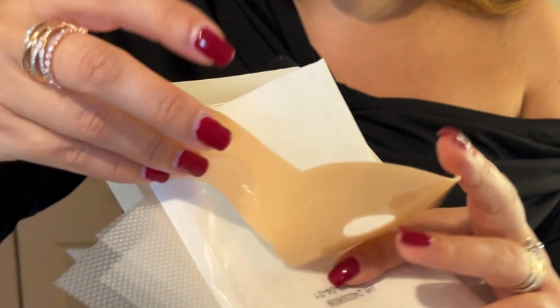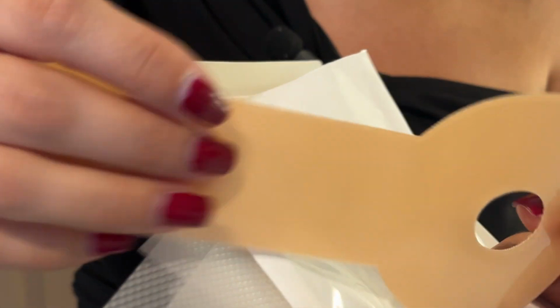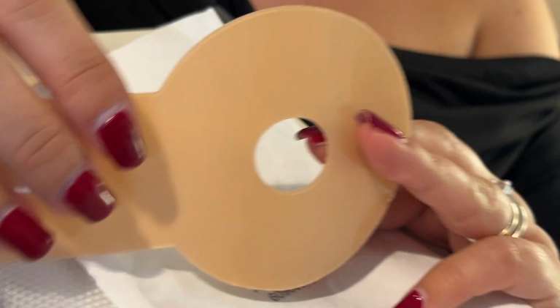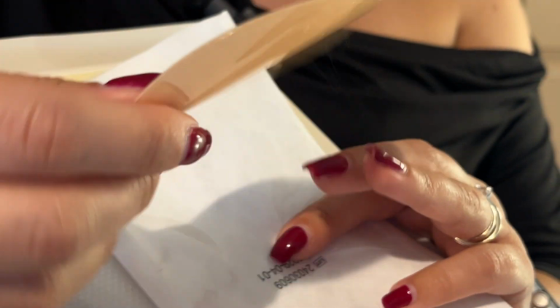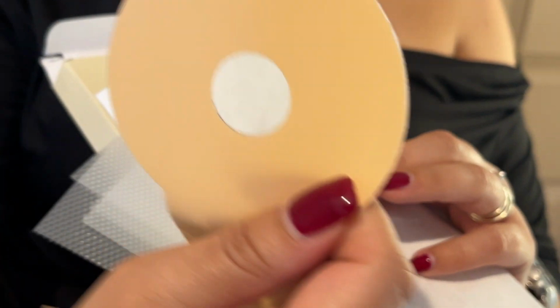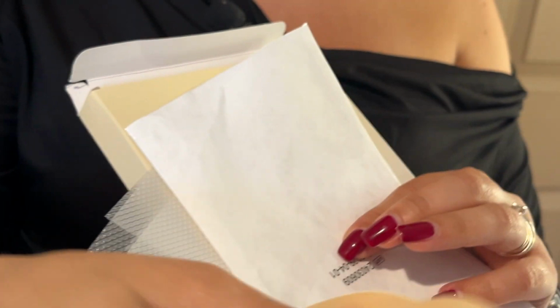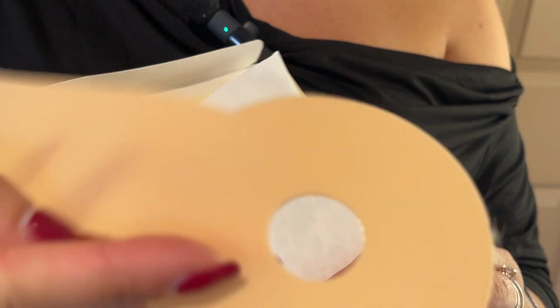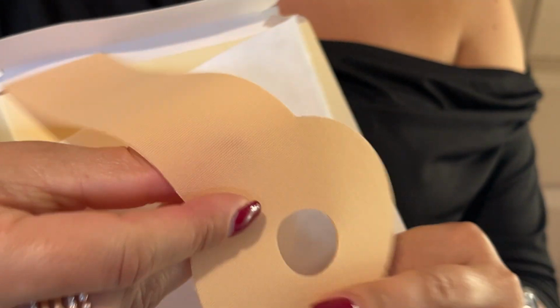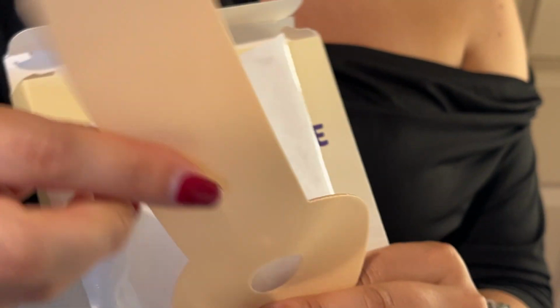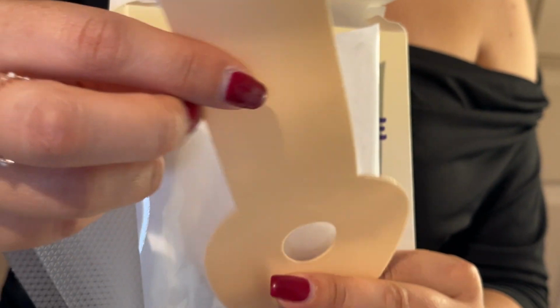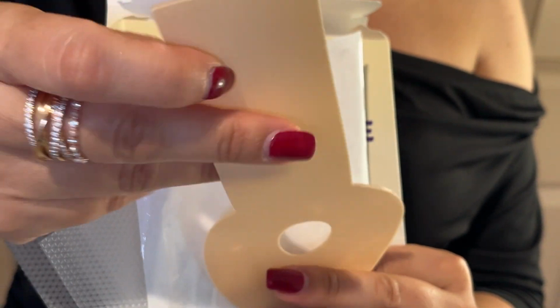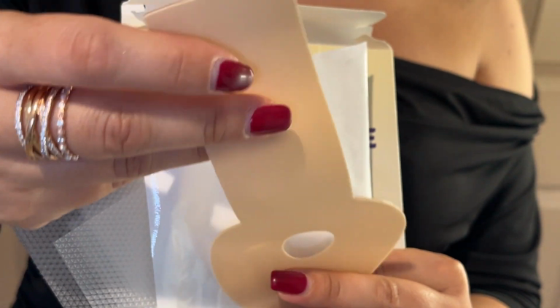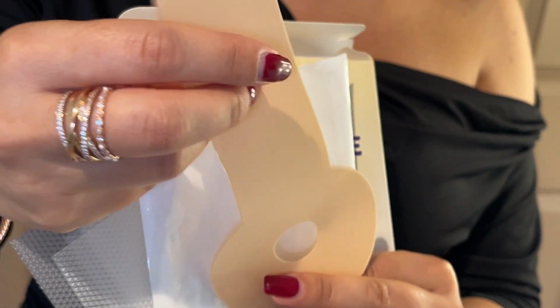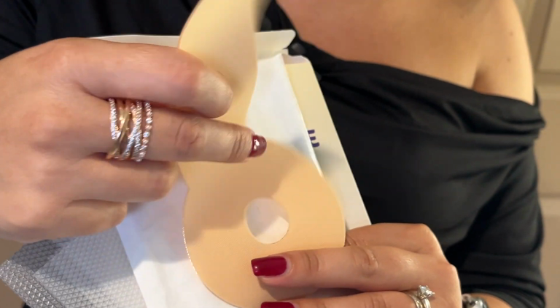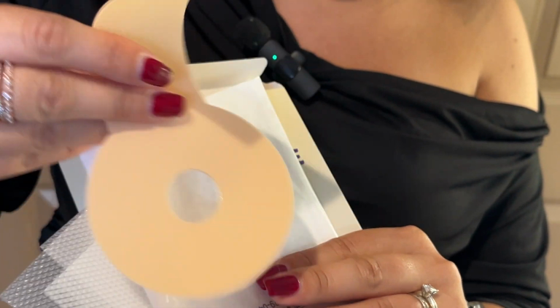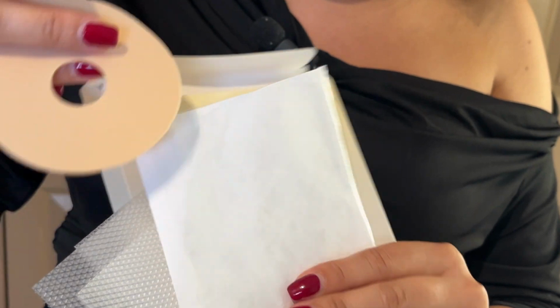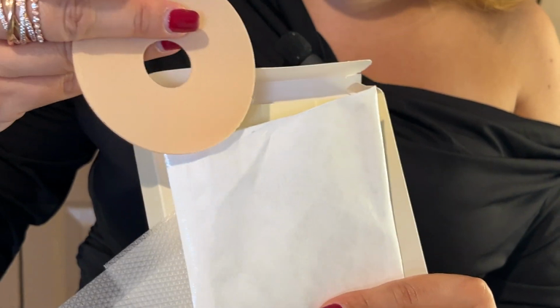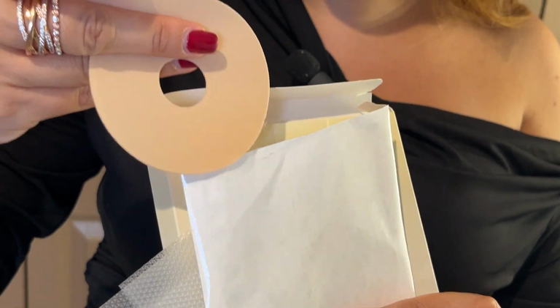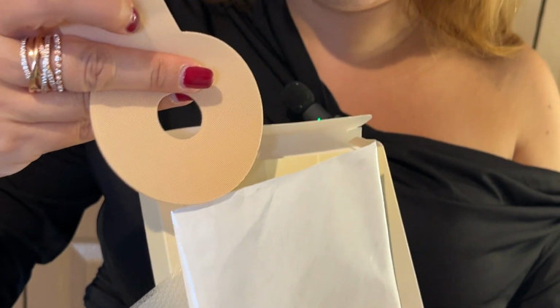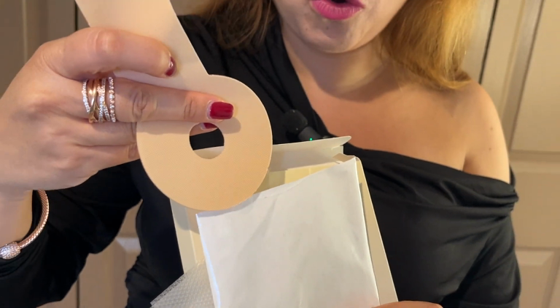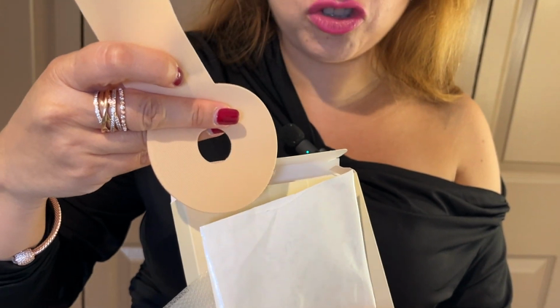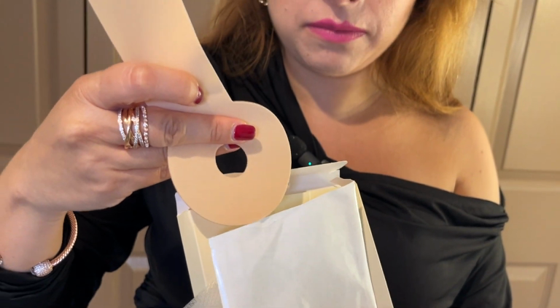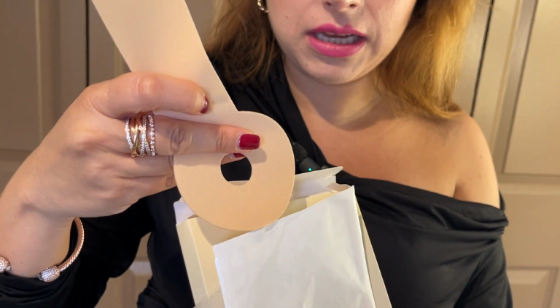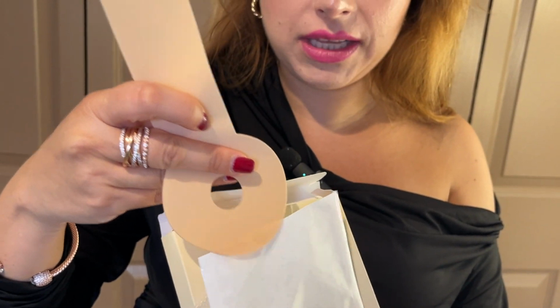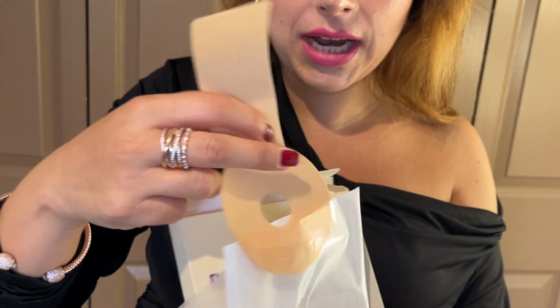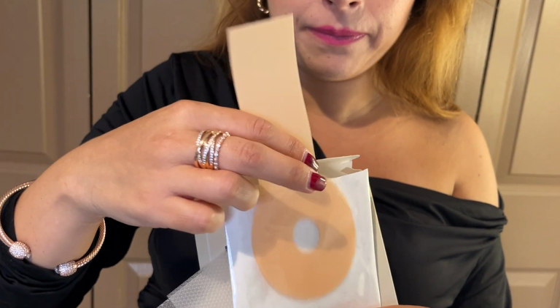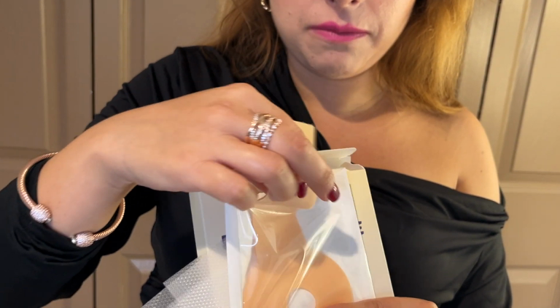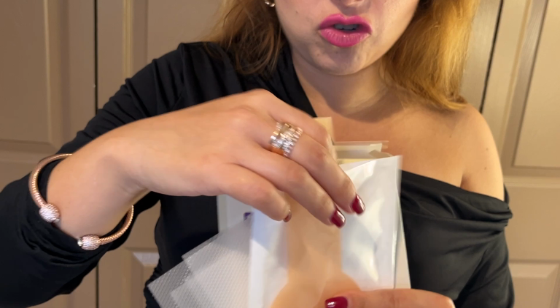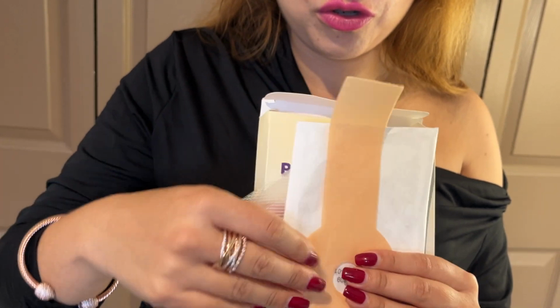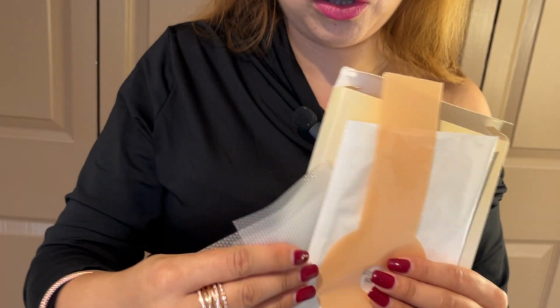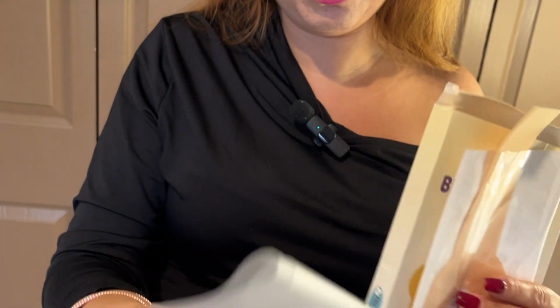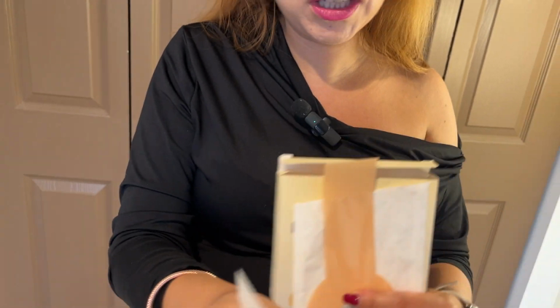All you have to do is peel it and put this around your breast like that. If this is too long, you can always cut it off. When you wash them and you let them dry, make sure you use these two sheets.